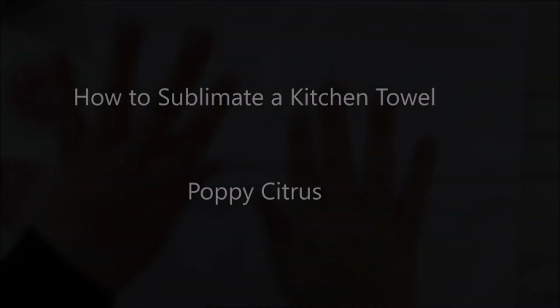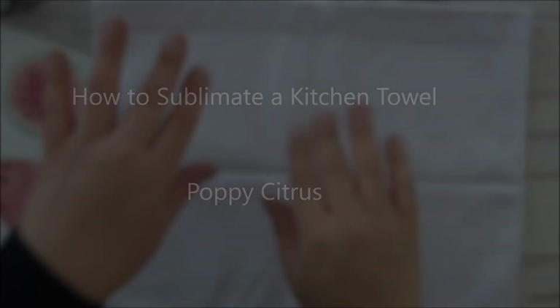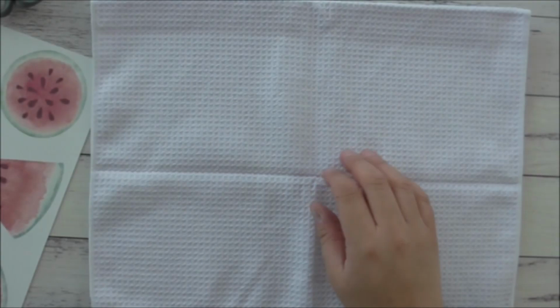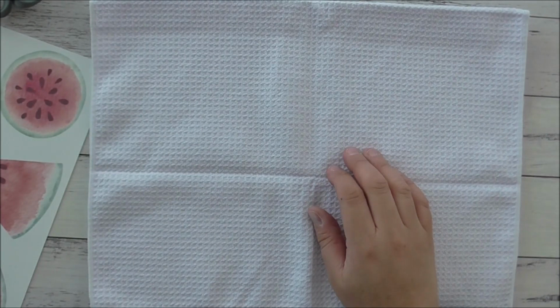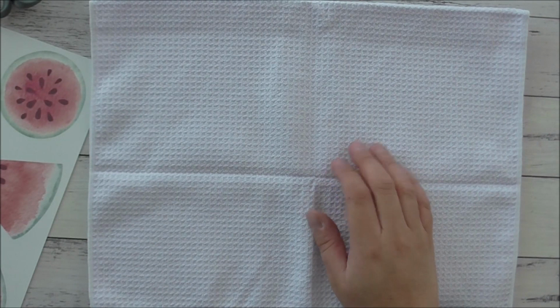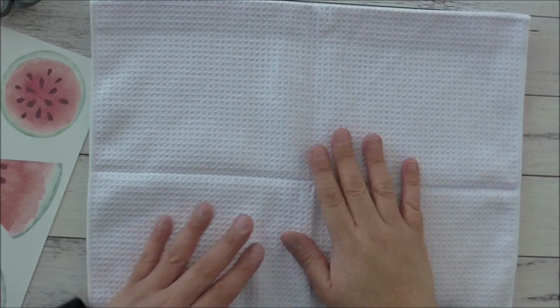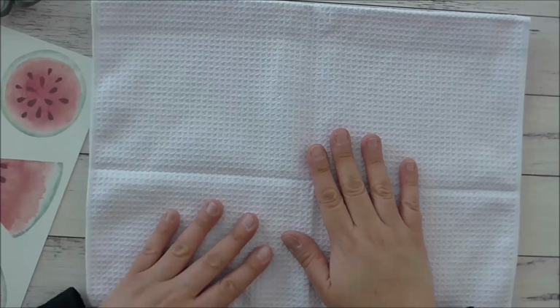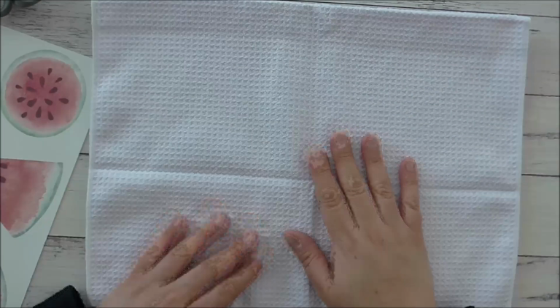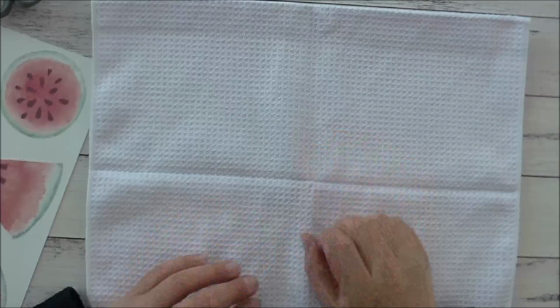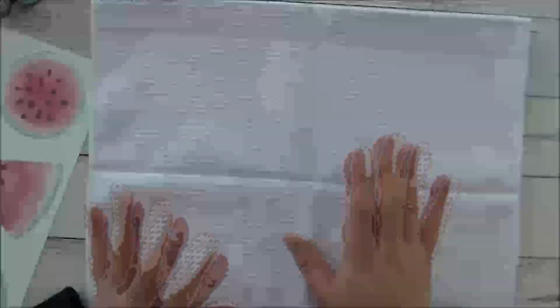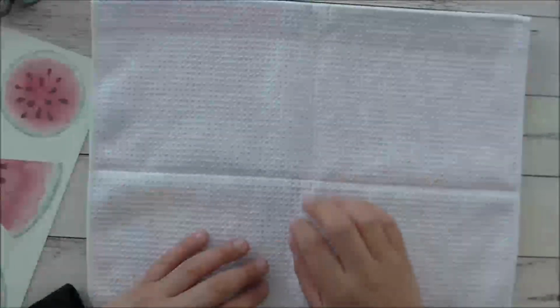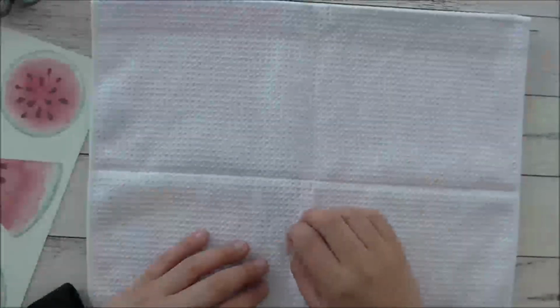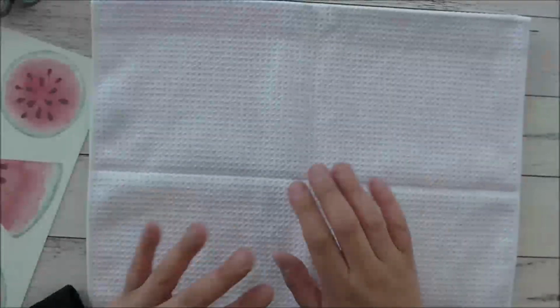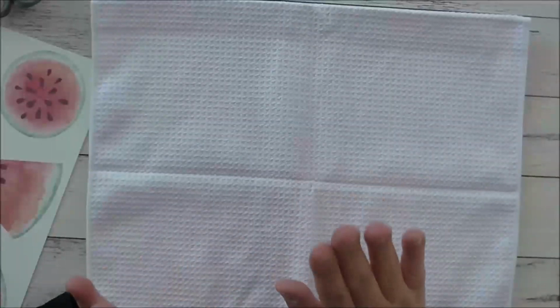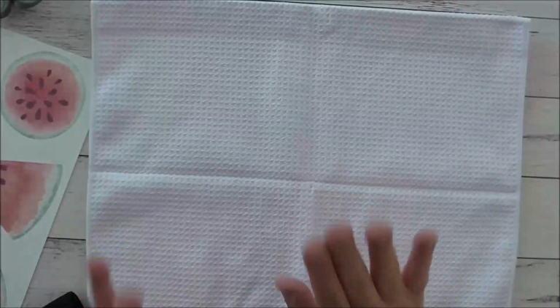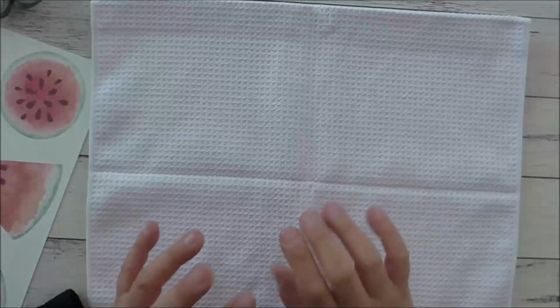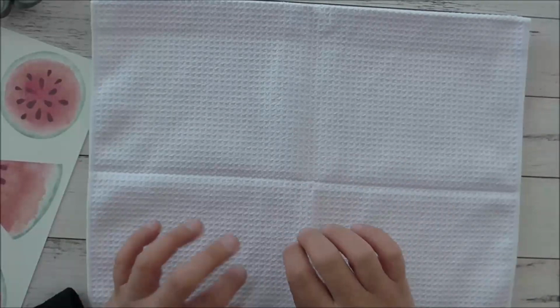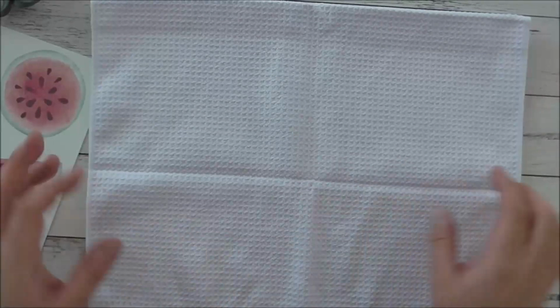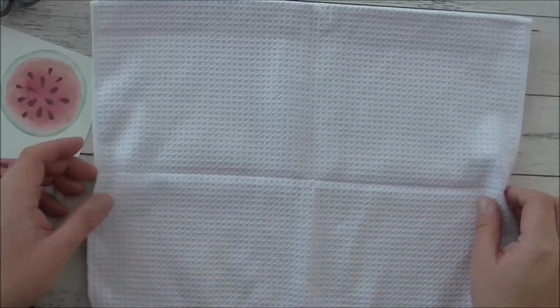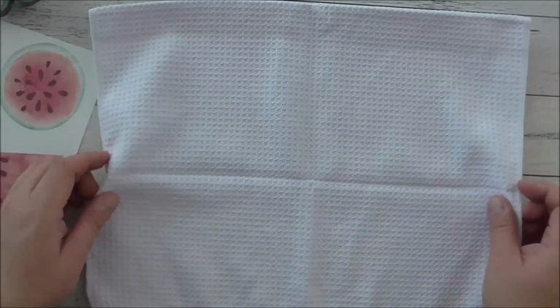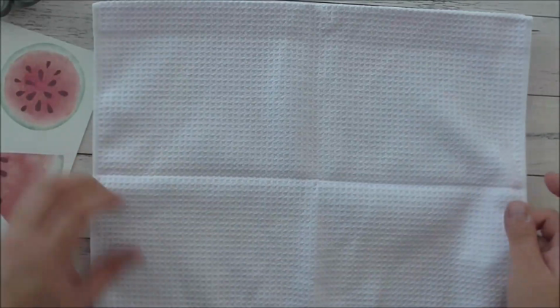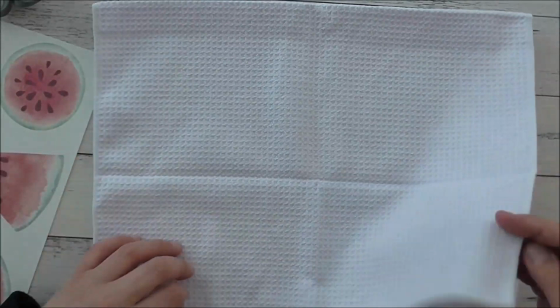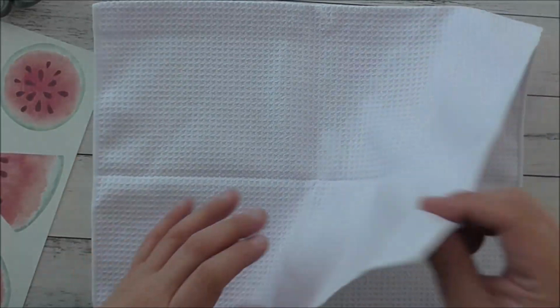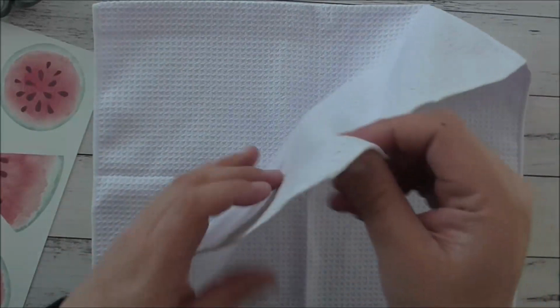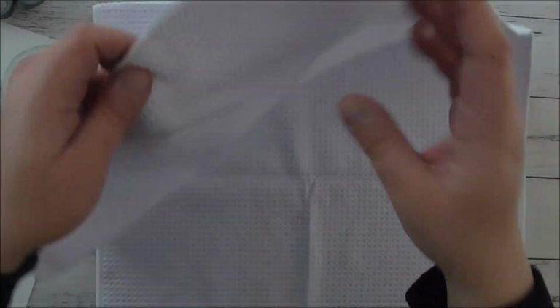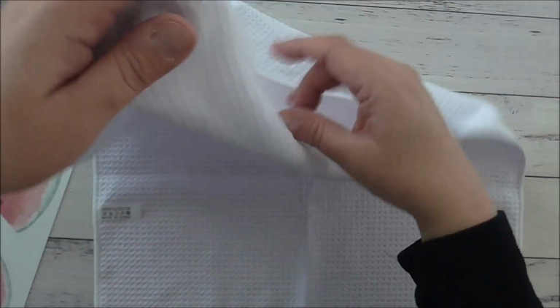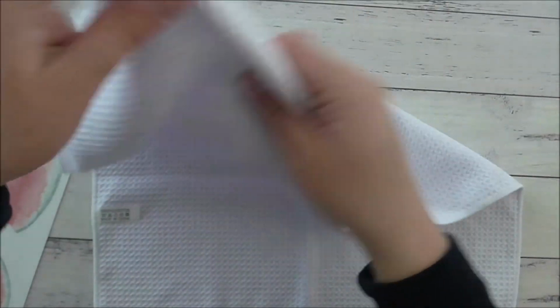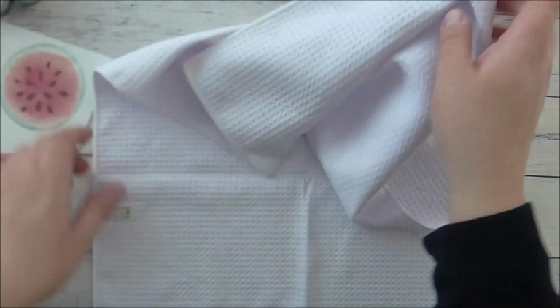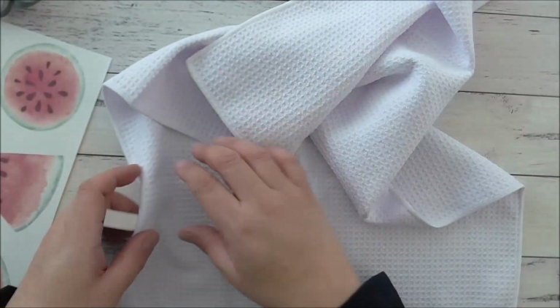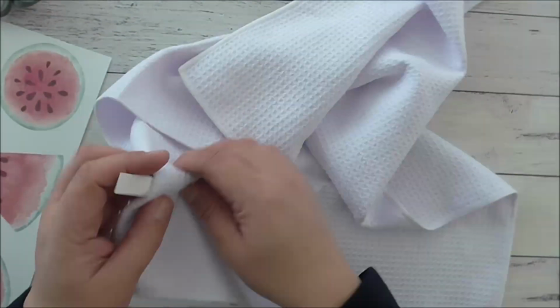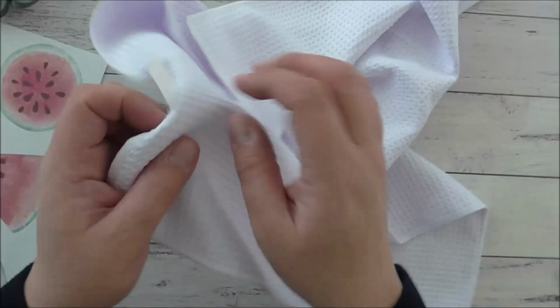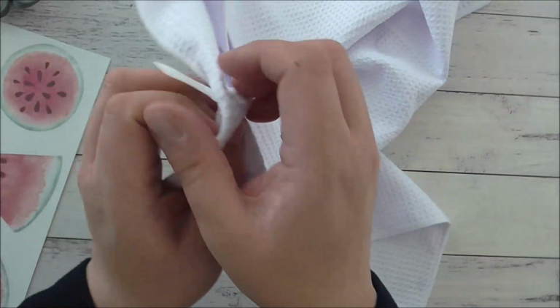Hello everyone, it's Marie here from Sydney, Australia. Thank you so much for joining me today. I'm going to show you how to sublimate a 100% polyester tea towel.